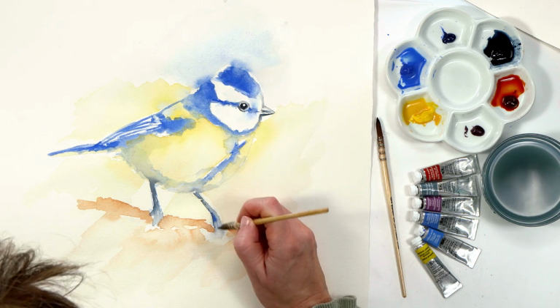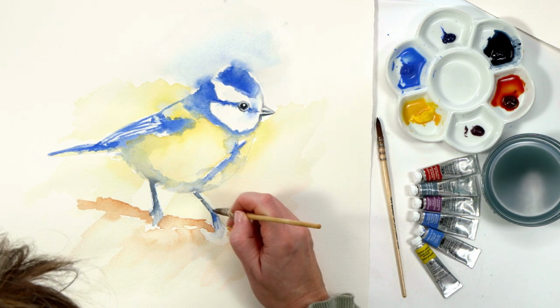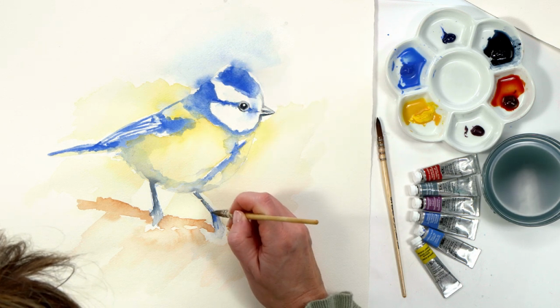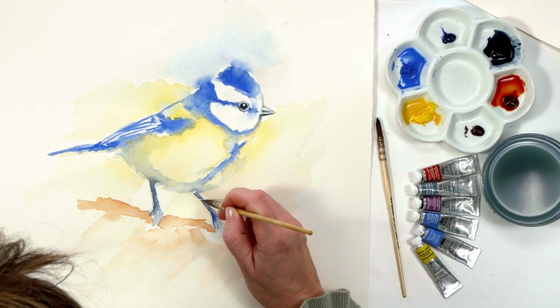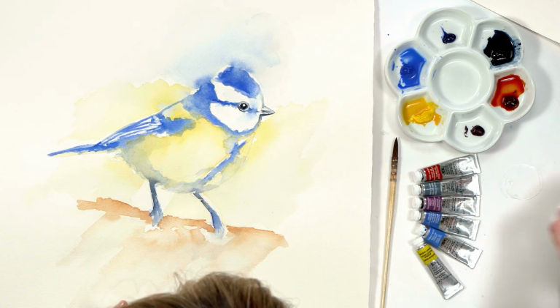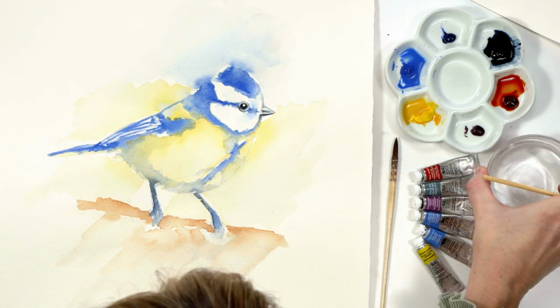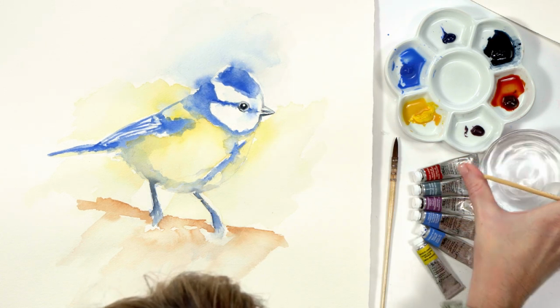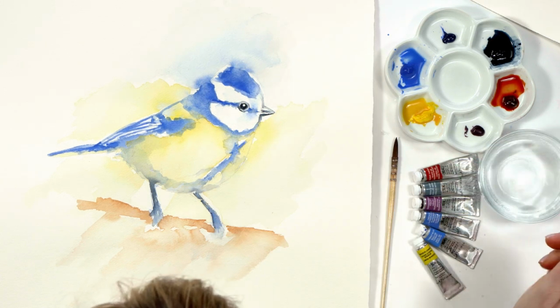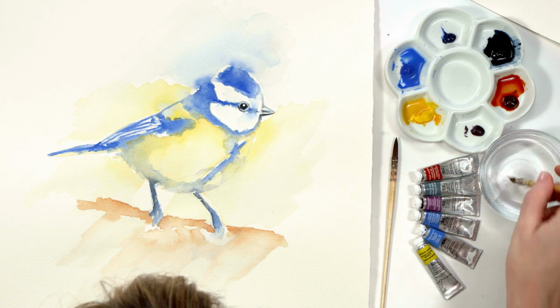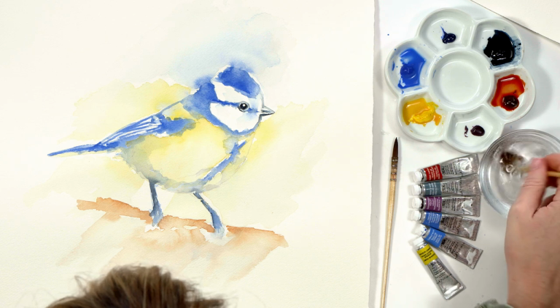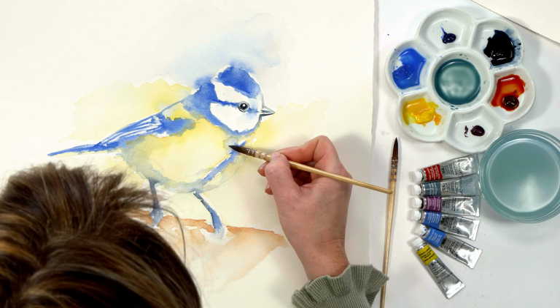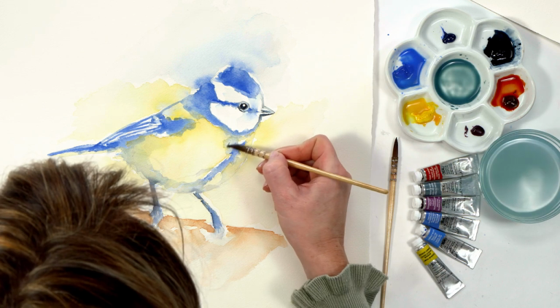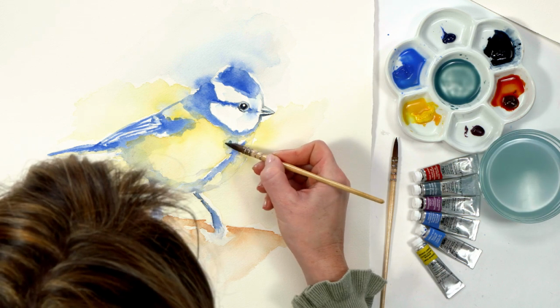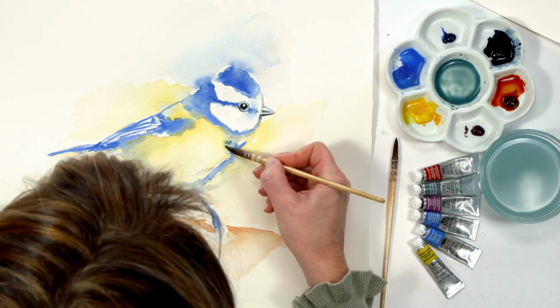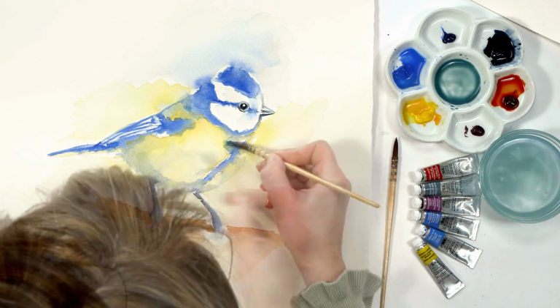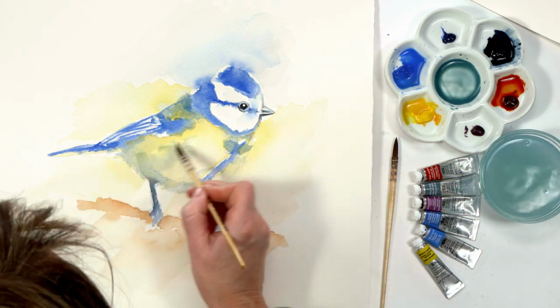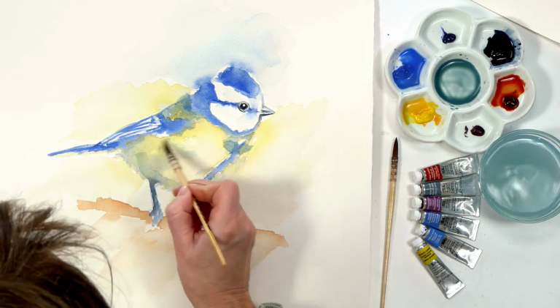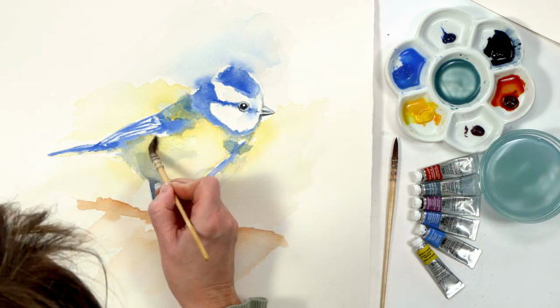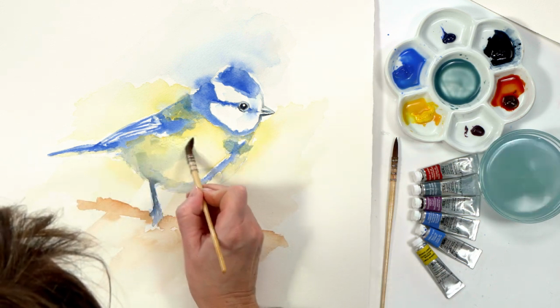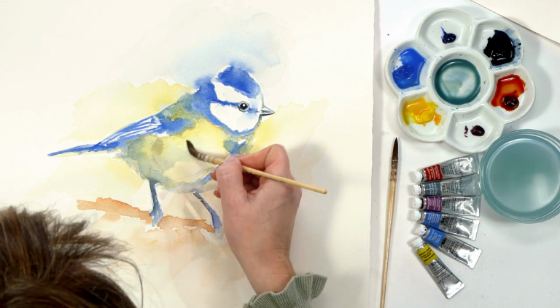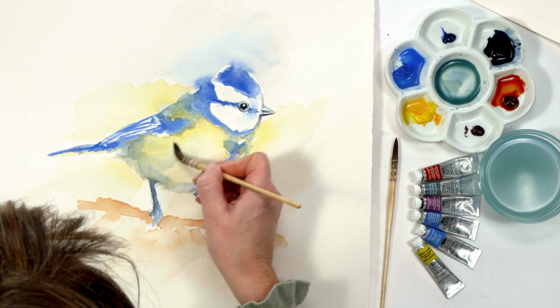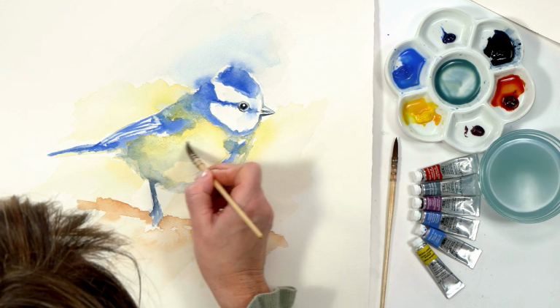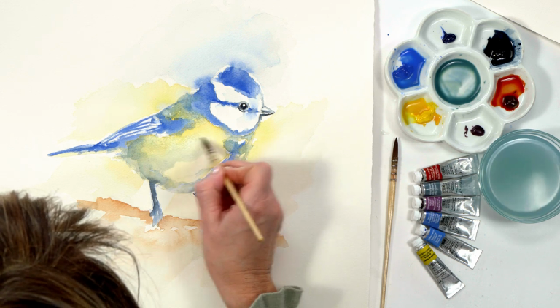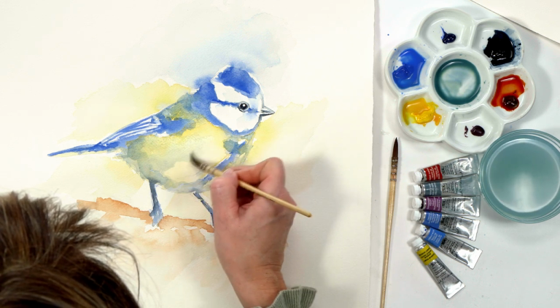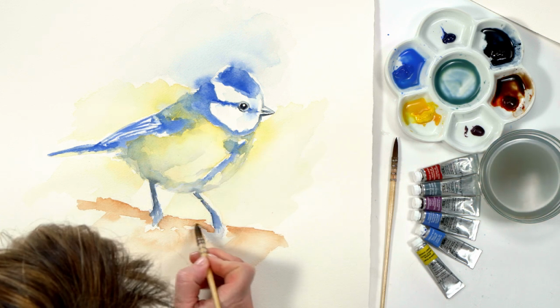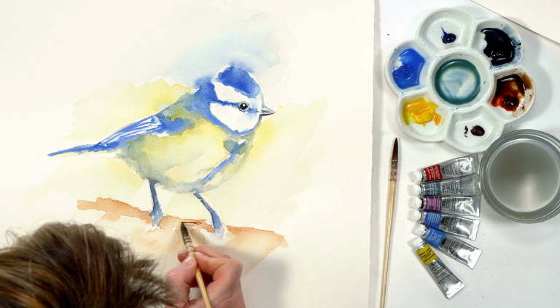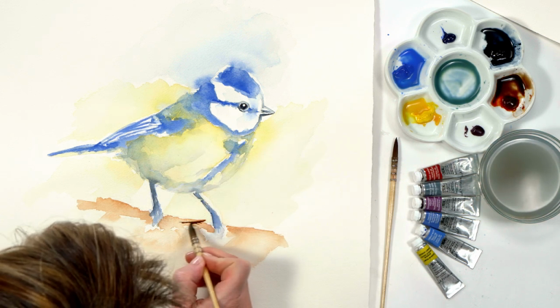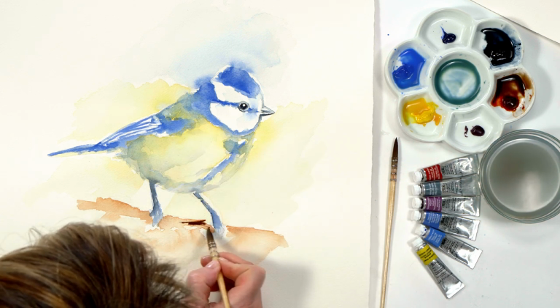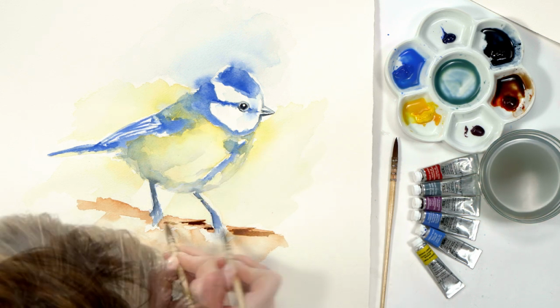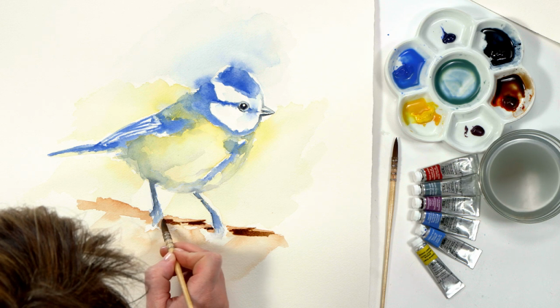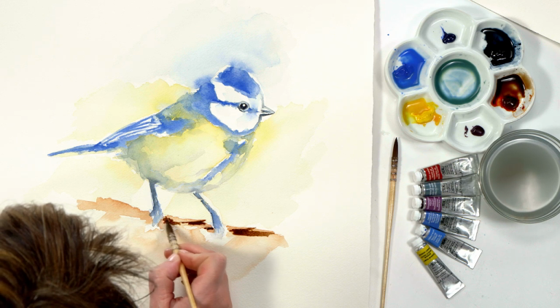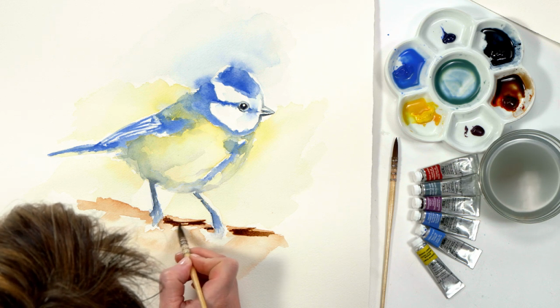Once that was dry I changed my water to ensure my colours wouldn't muddy, then applied some green mix to enhance the other colour areas and create extra interest. Then I began working on the branch, which was now dry, building up the mid-tones.